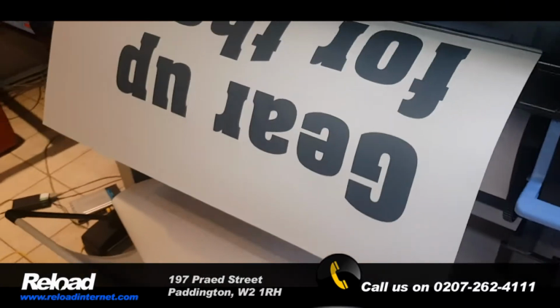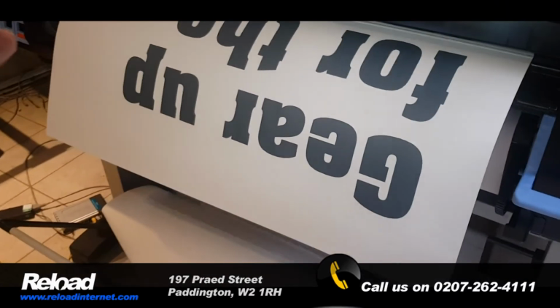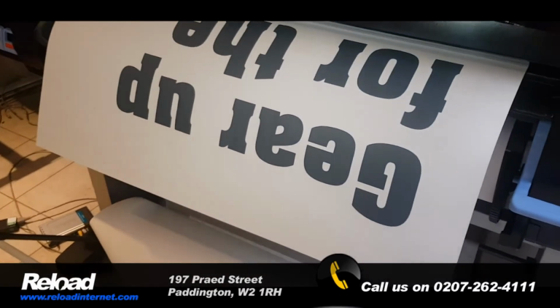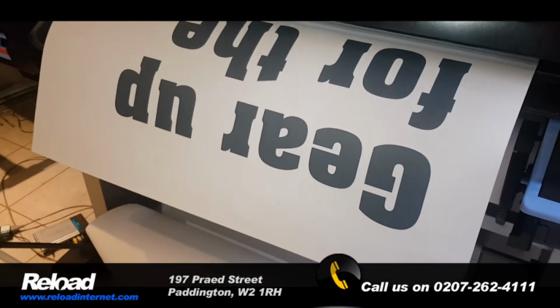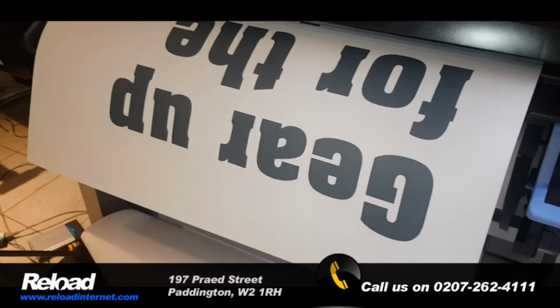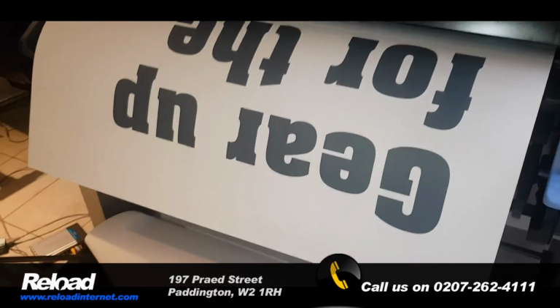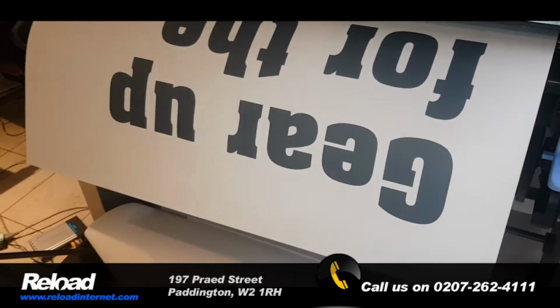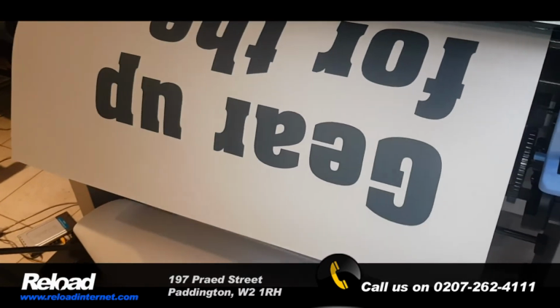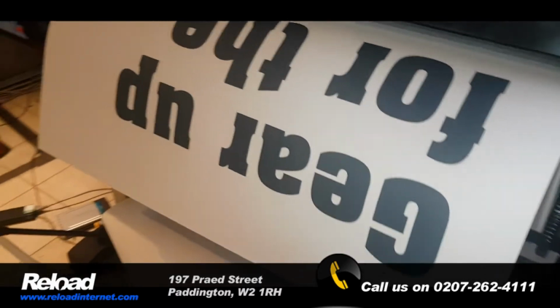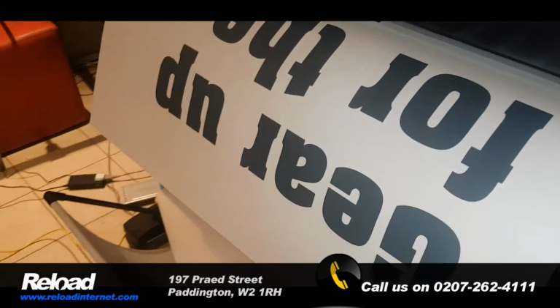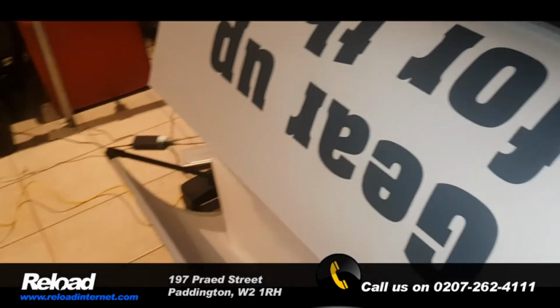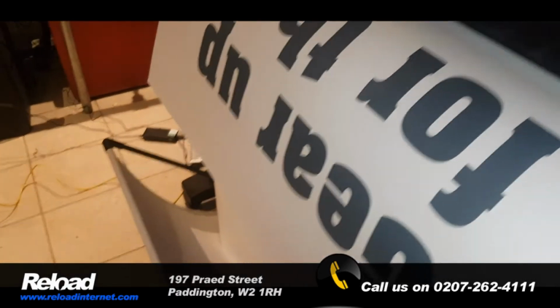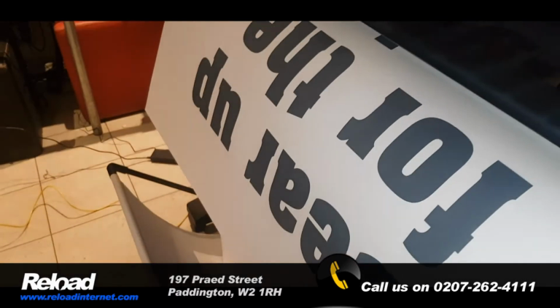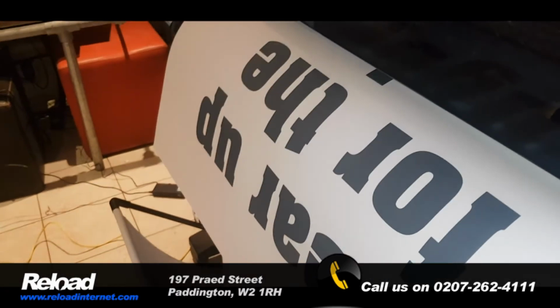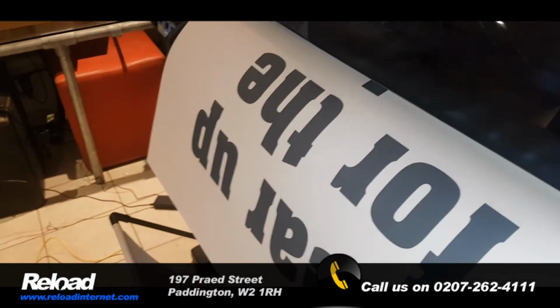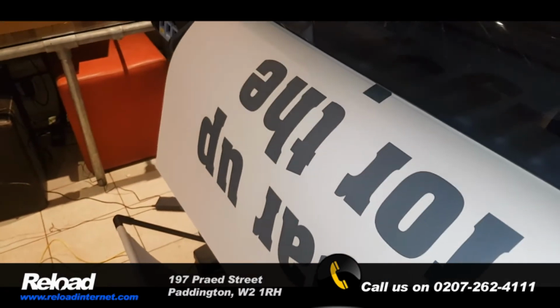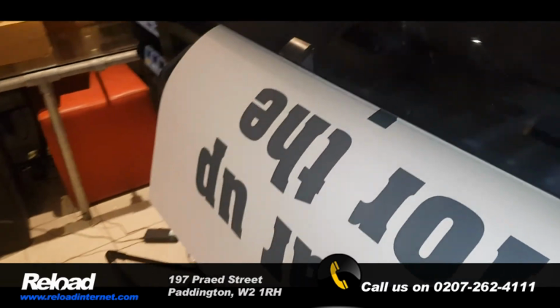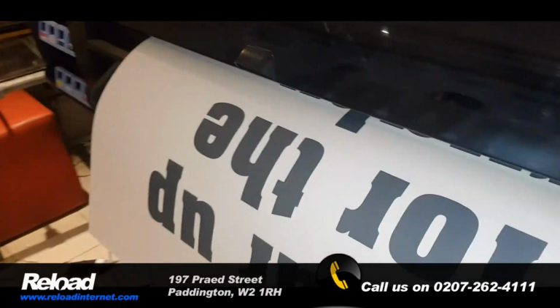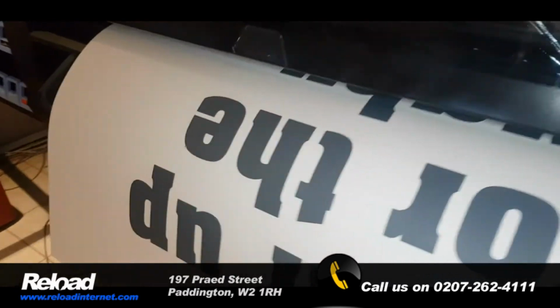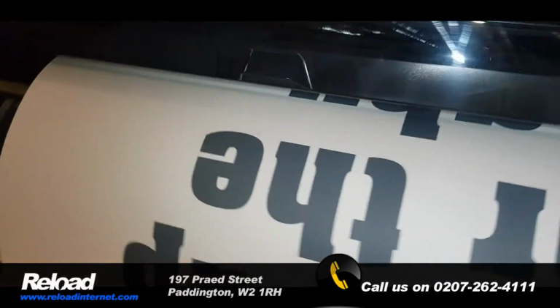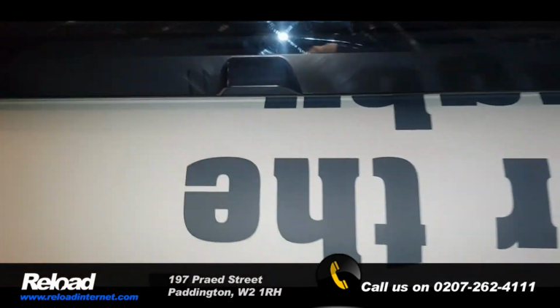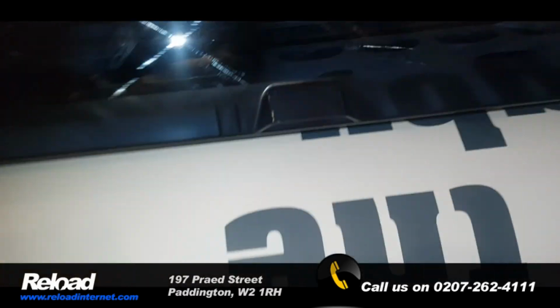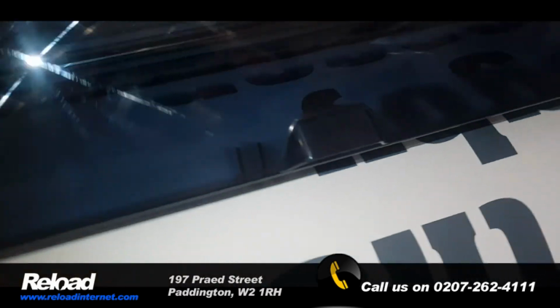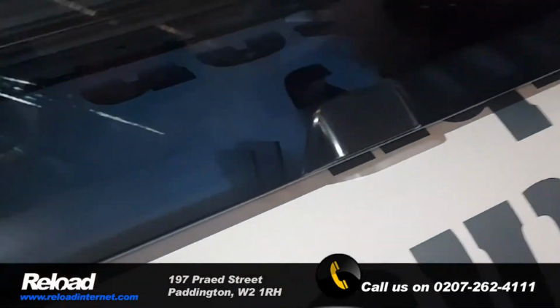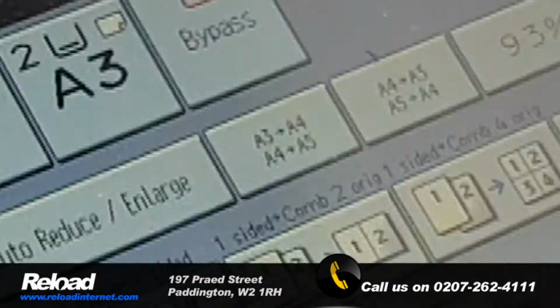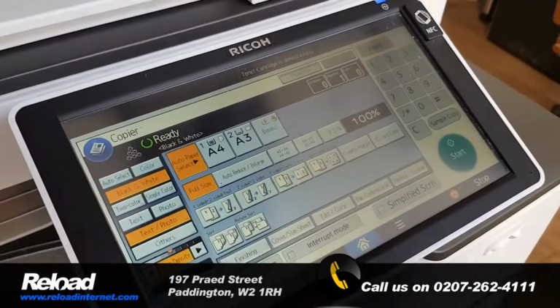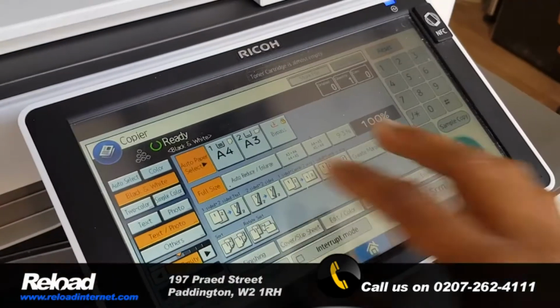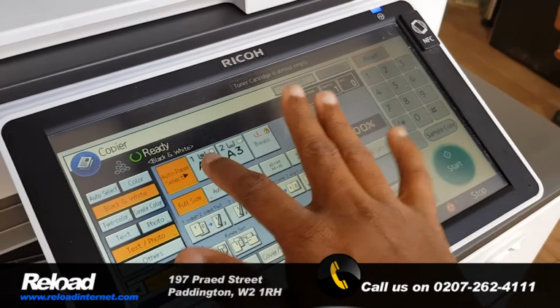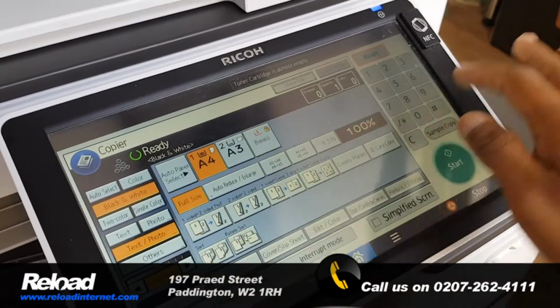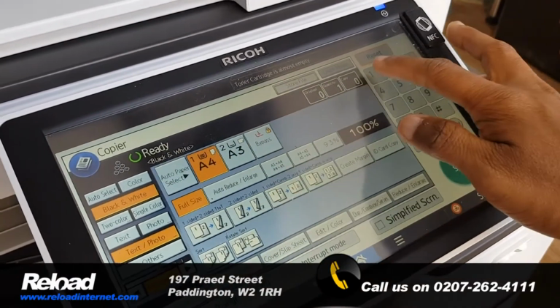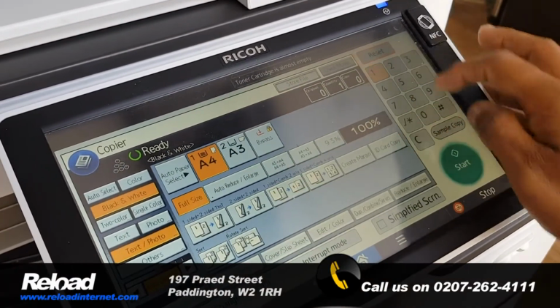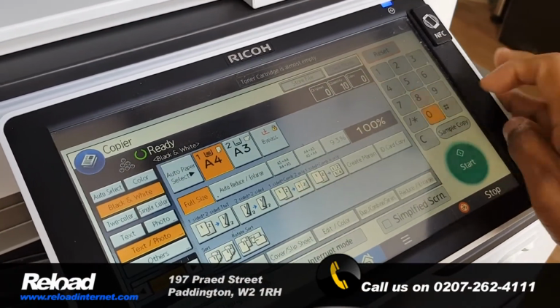And while that prints away, did you know that Reload also has a scanning facility in store for A4, A3, A2, A1, A0, wide format and large format scanning? I'll let my colleague now discuss it further.